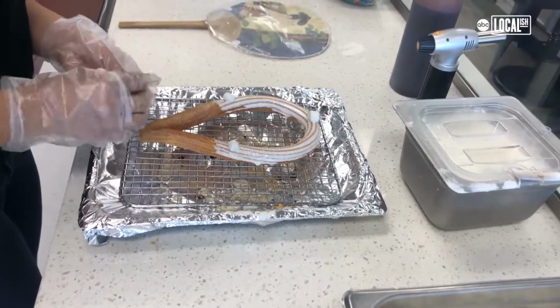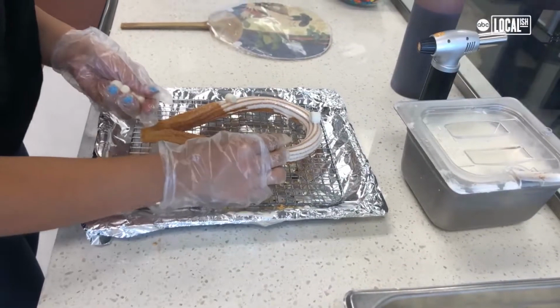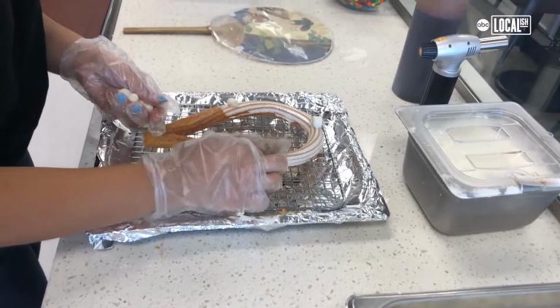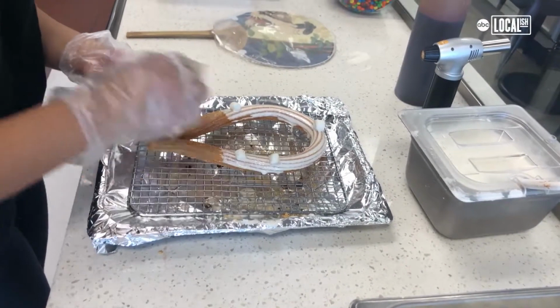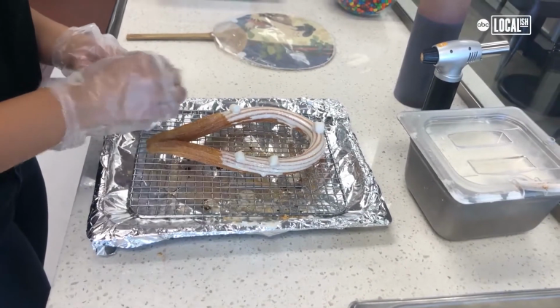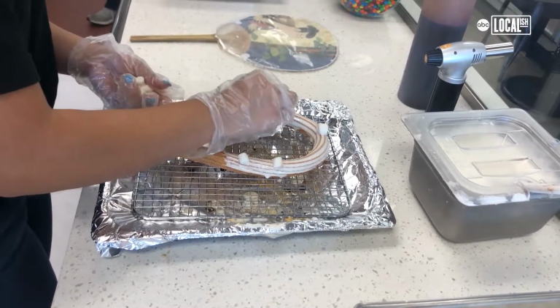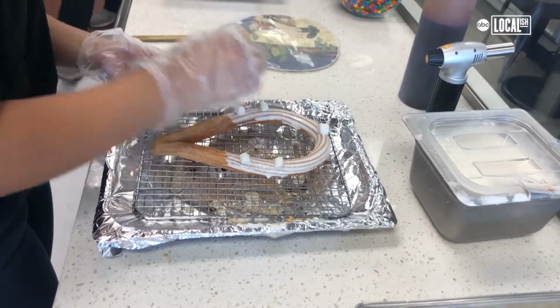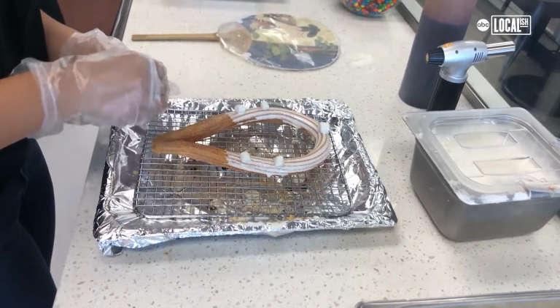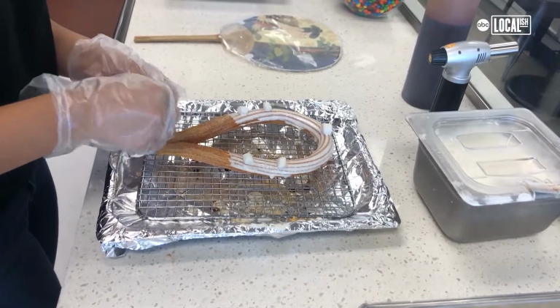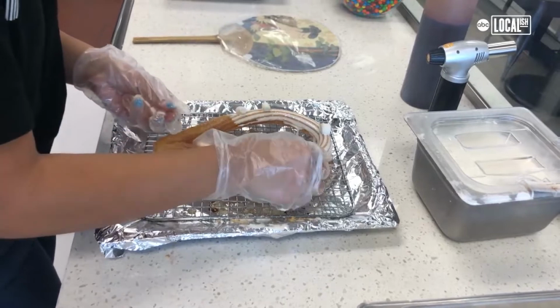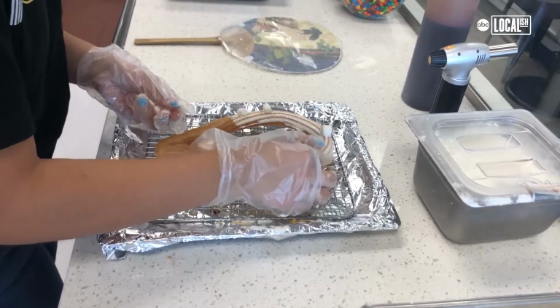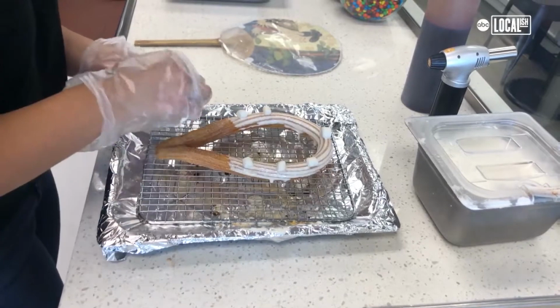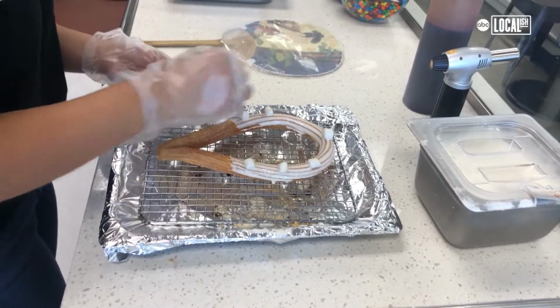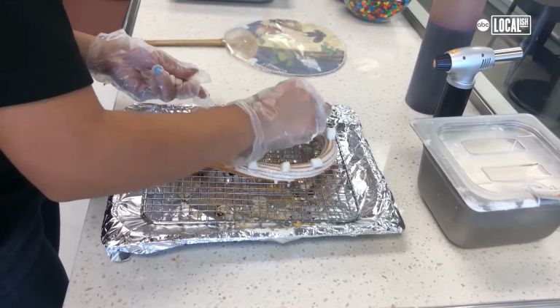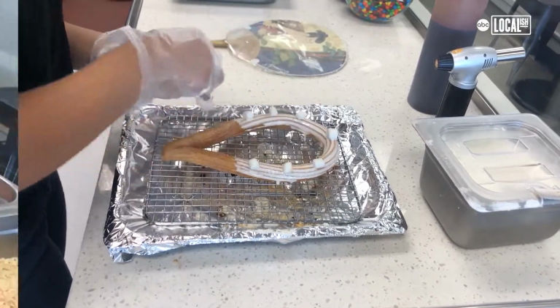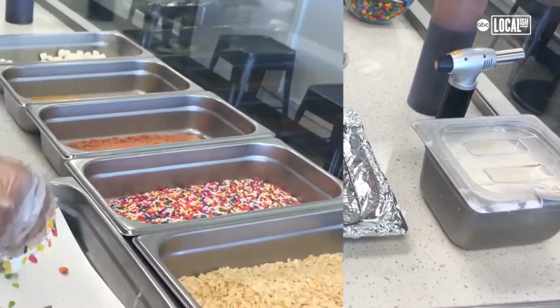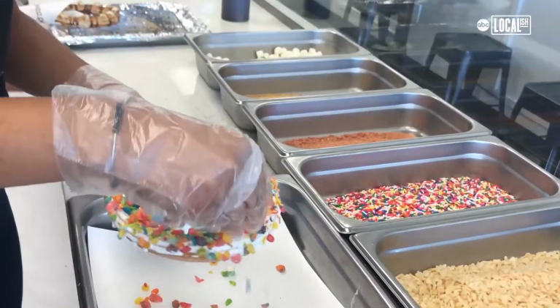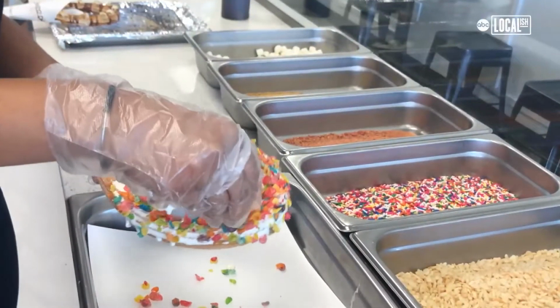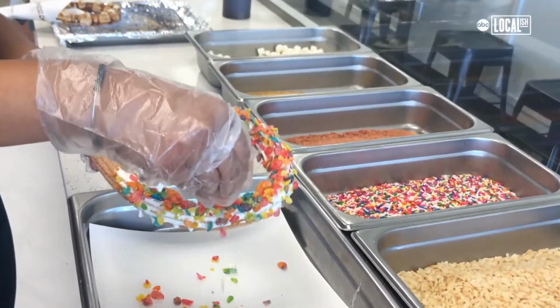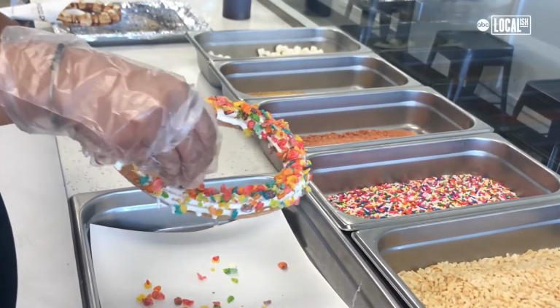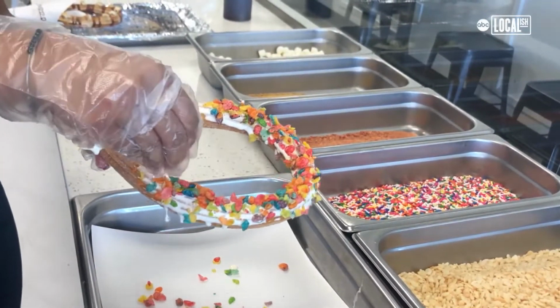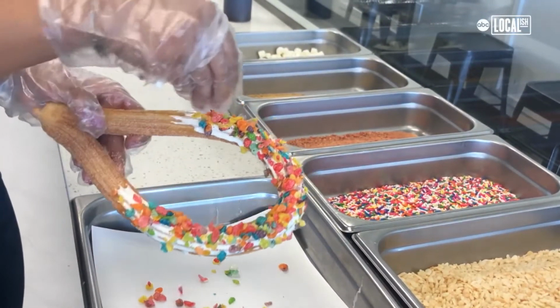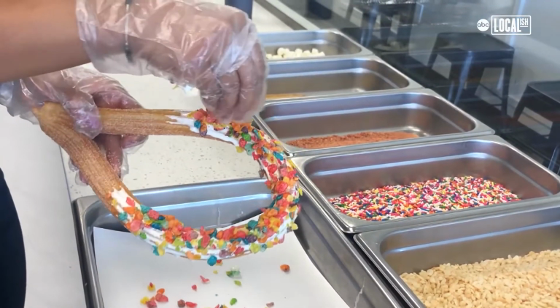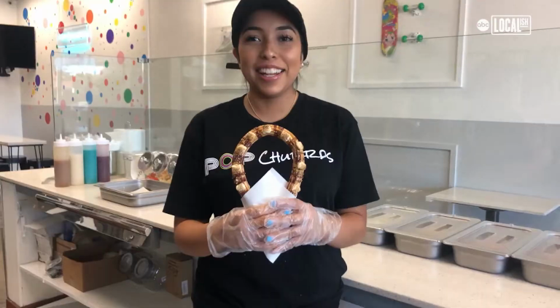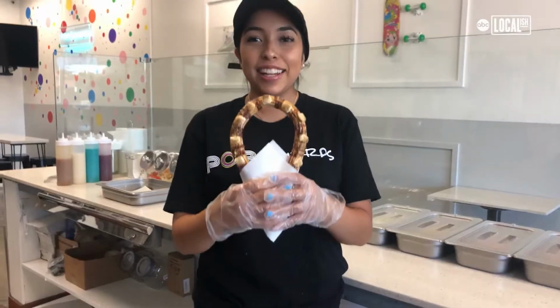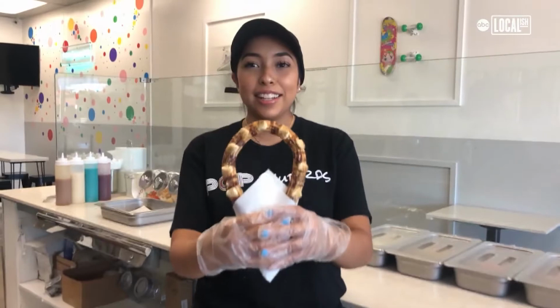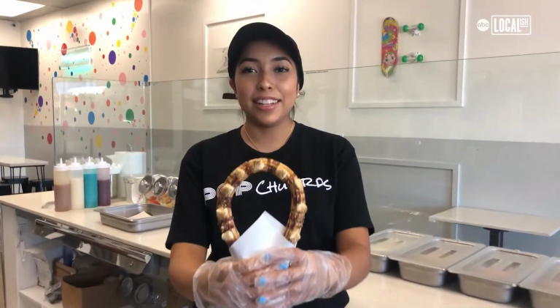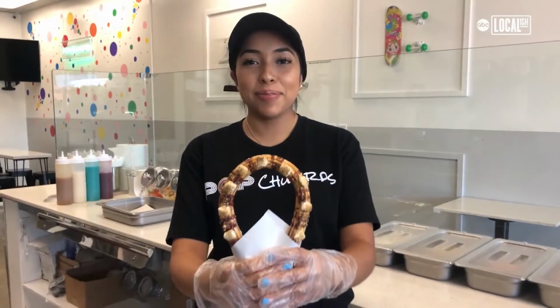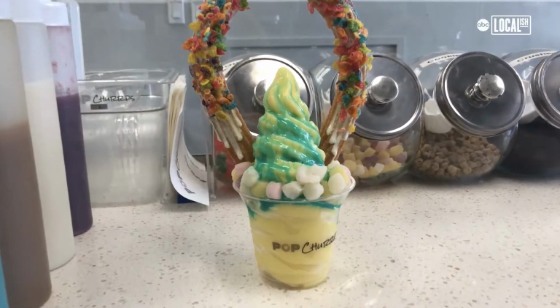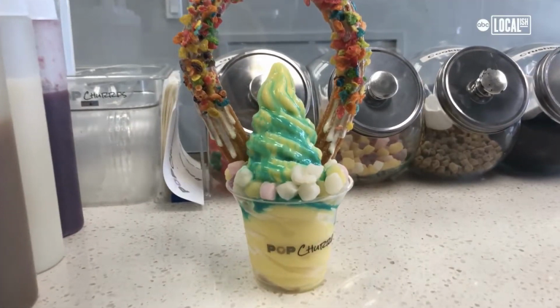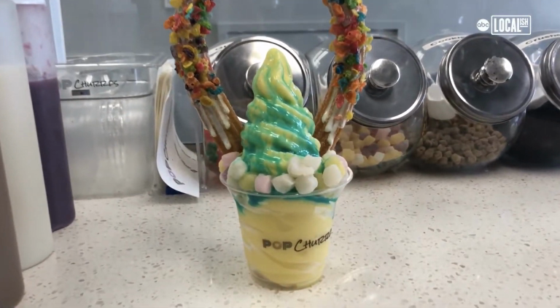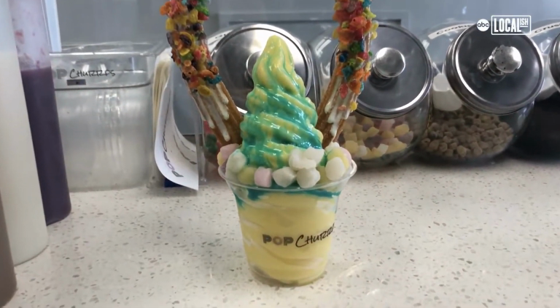The most common custom ones that I've seen are the marshmallow fluff with pretty pebble, marshmallow fluff with Oreo crust, and ube with the coconut.